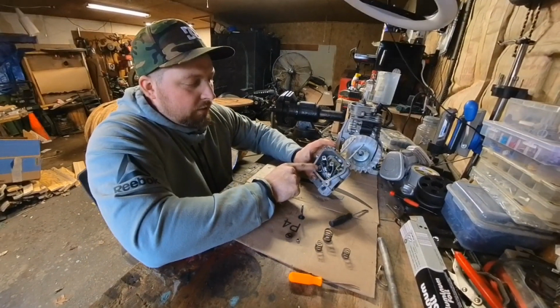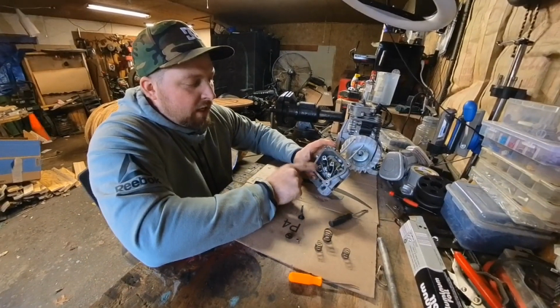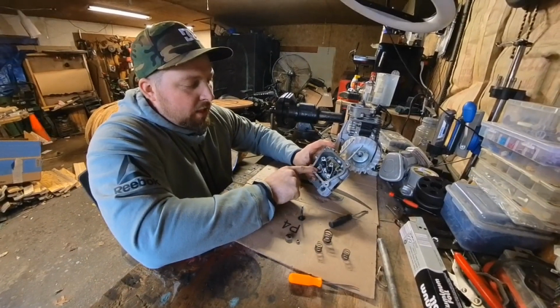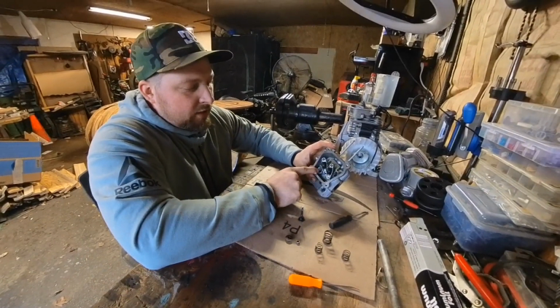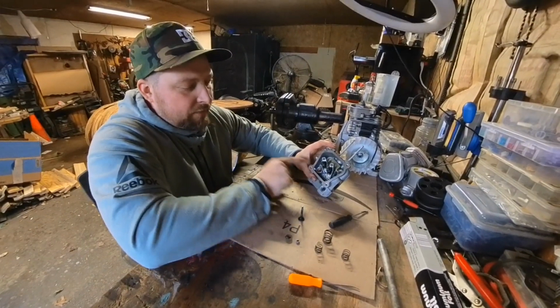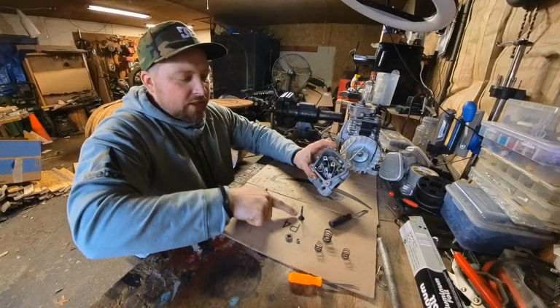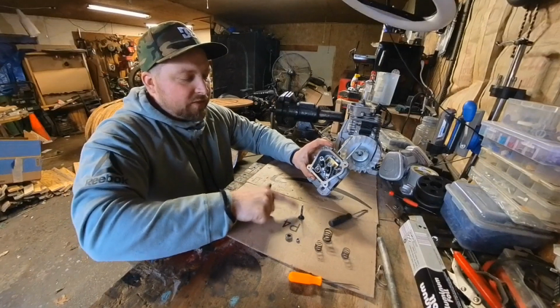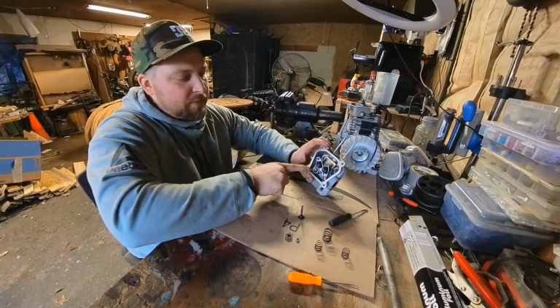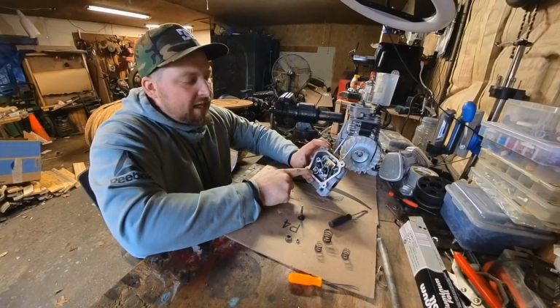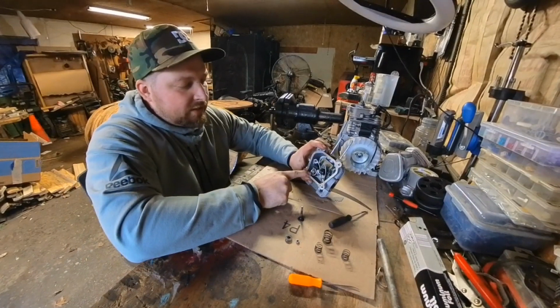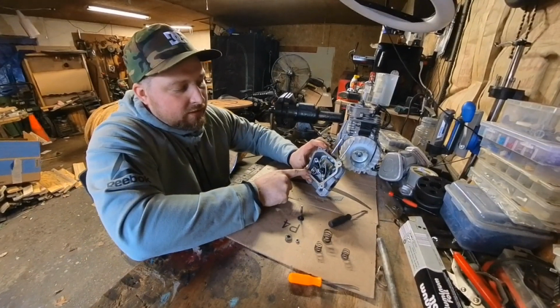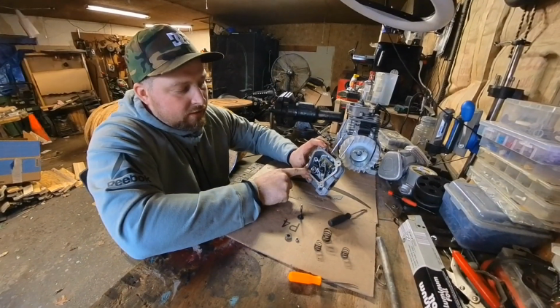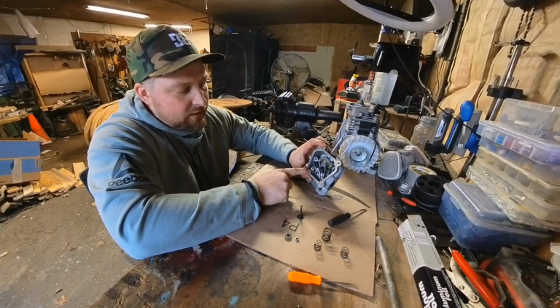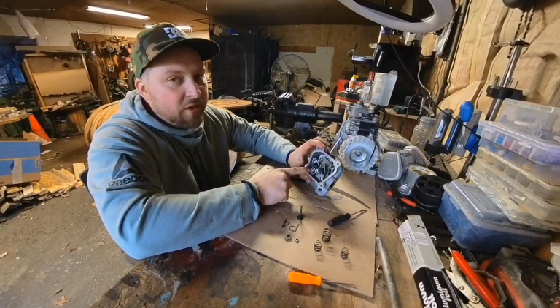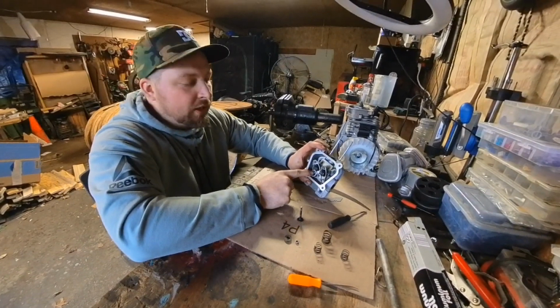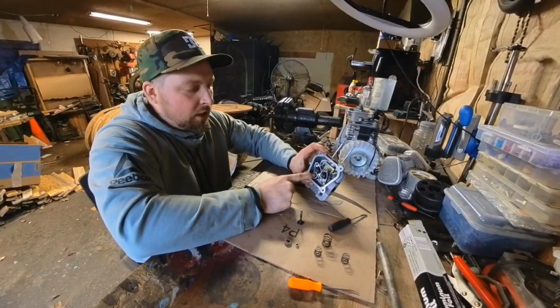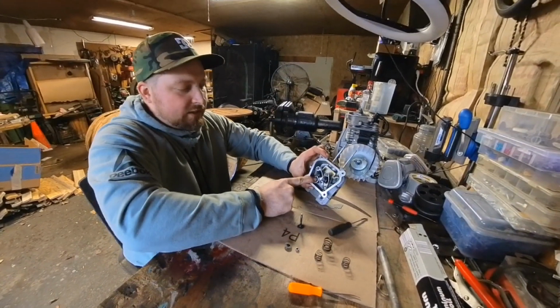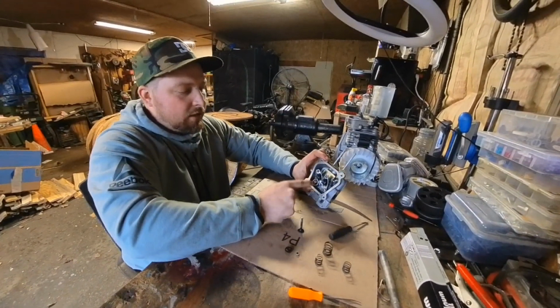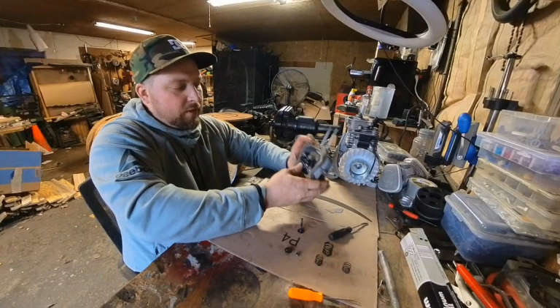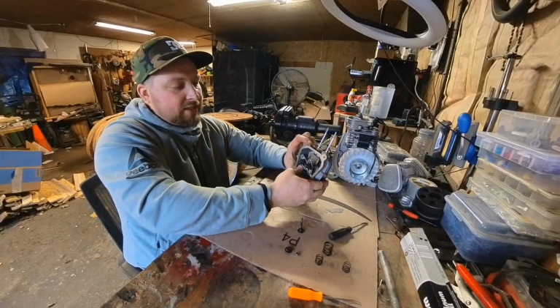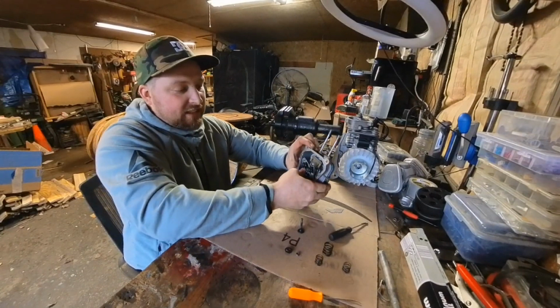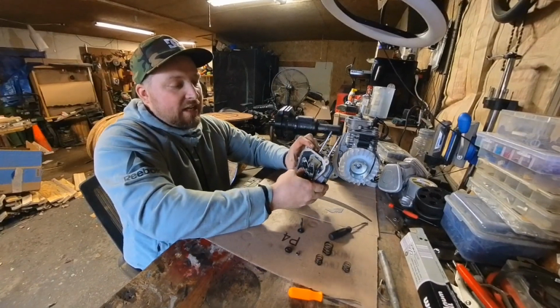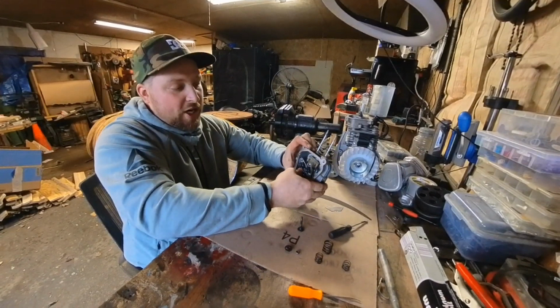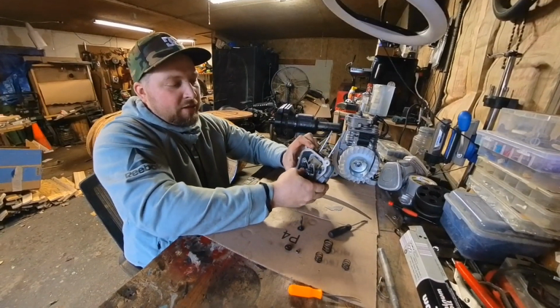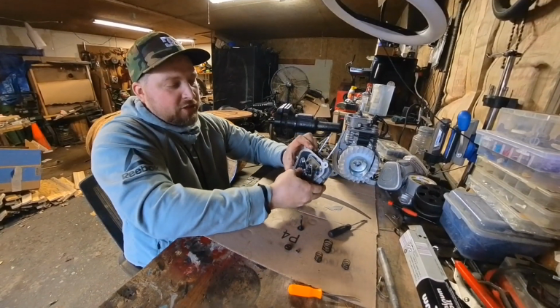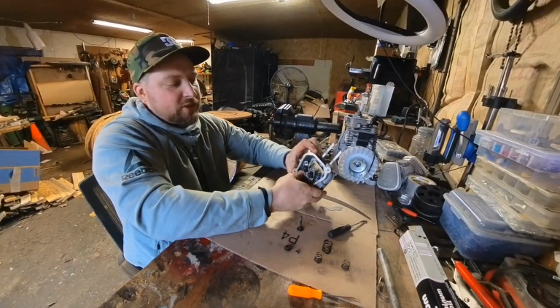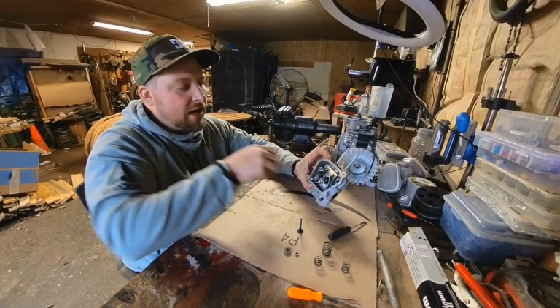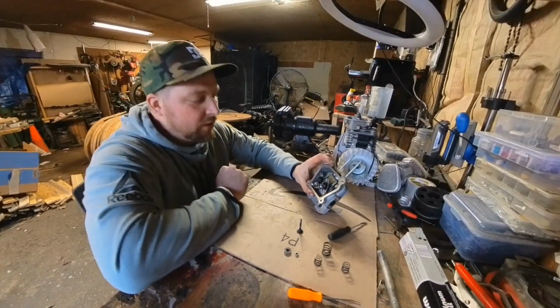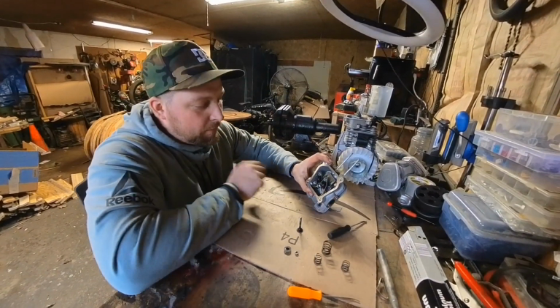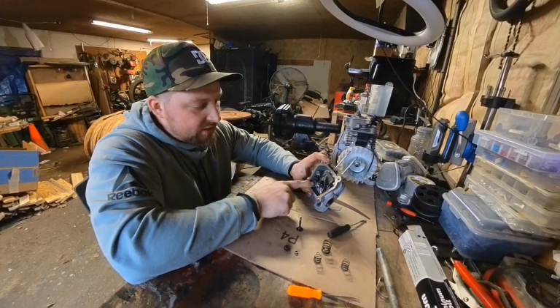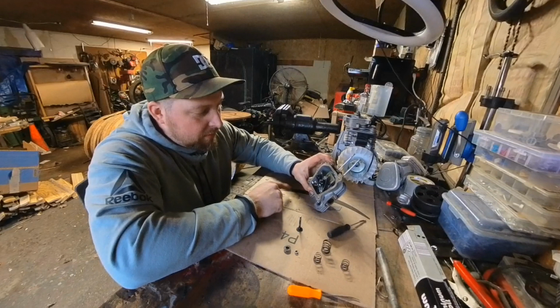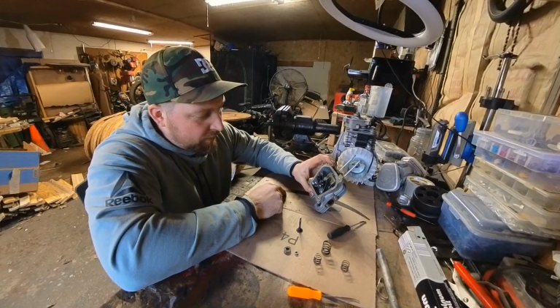If this valve slips out, it feels really good. I can see it right here — it takes a lot of pressure now to actually push that down, but it doesn't seem to be moving.